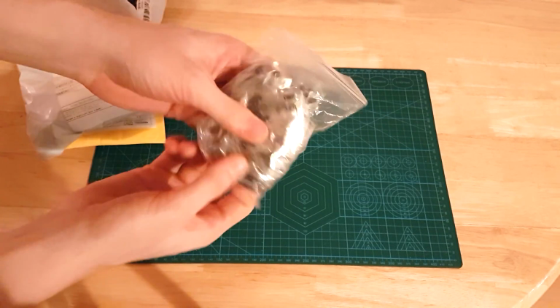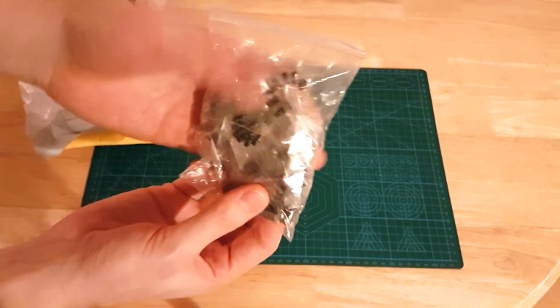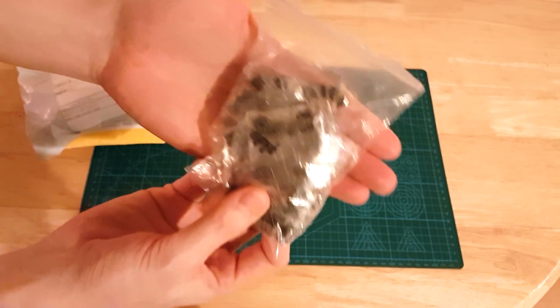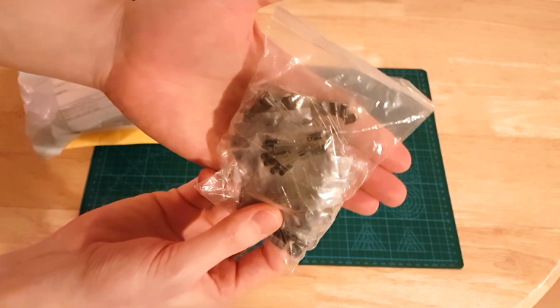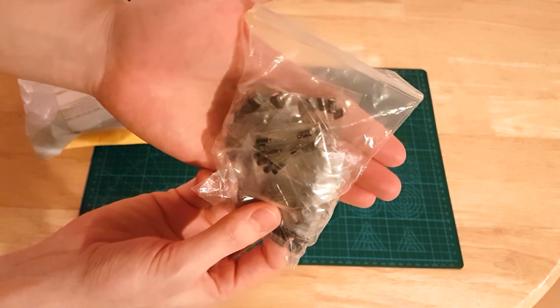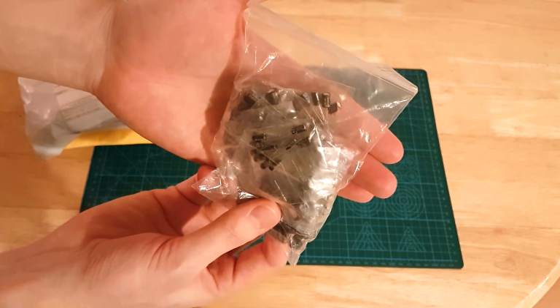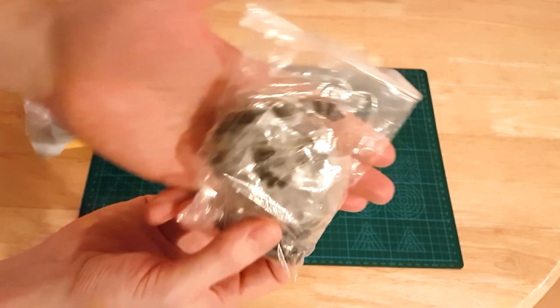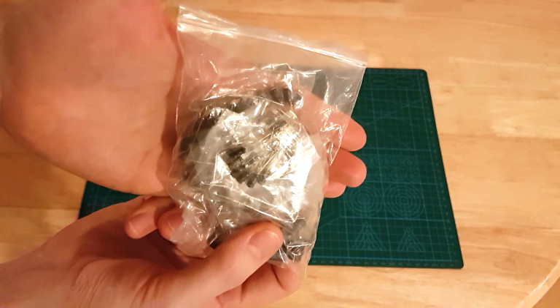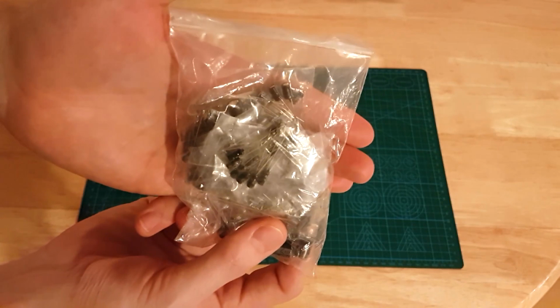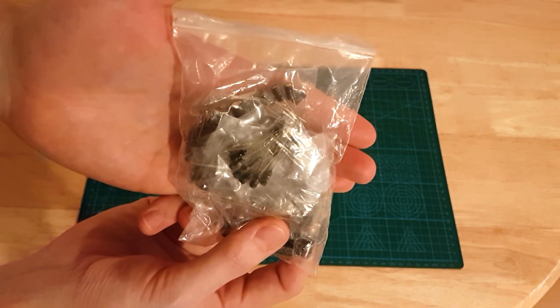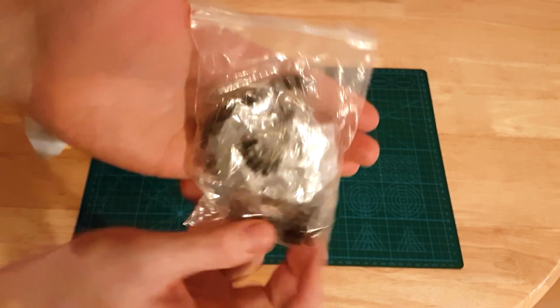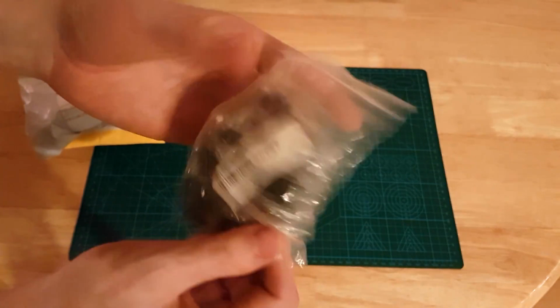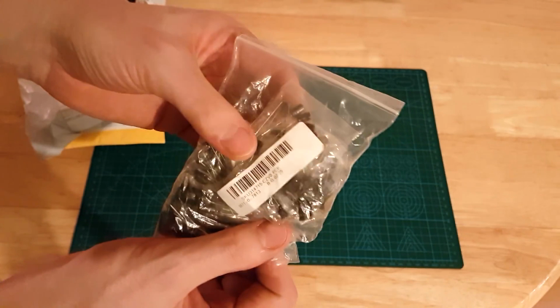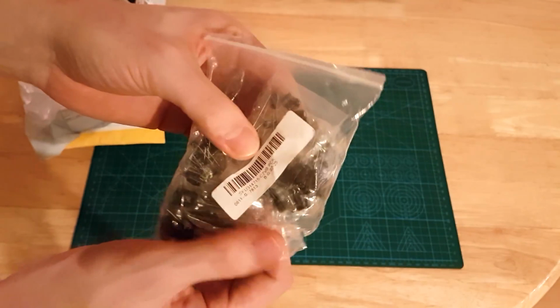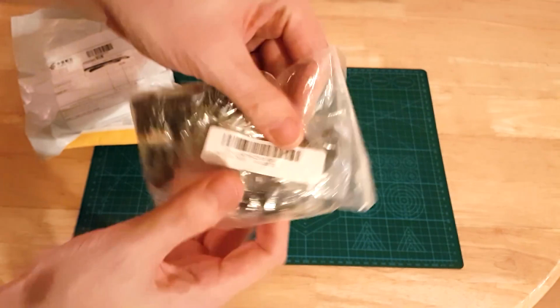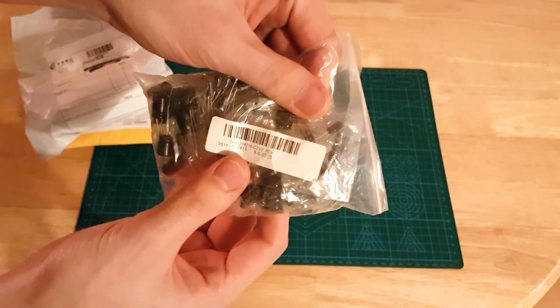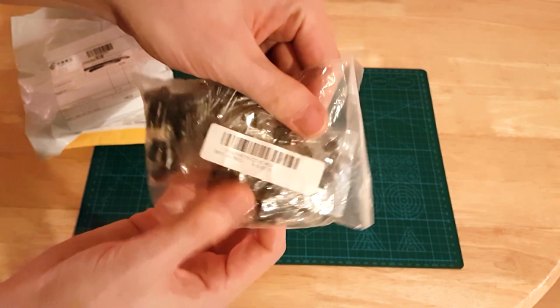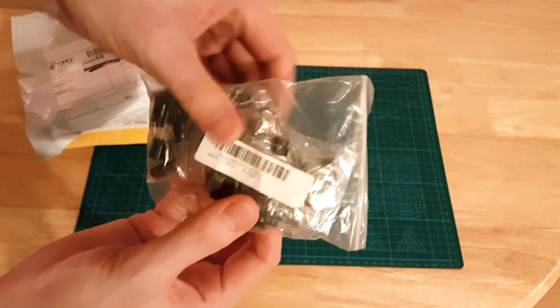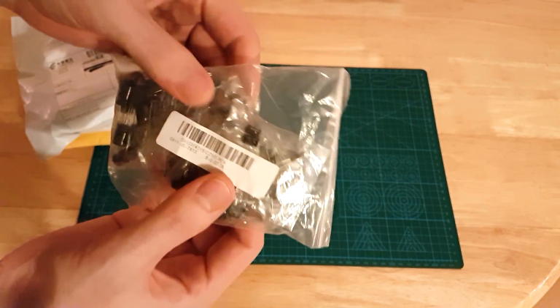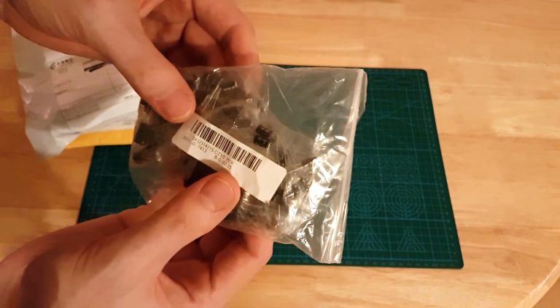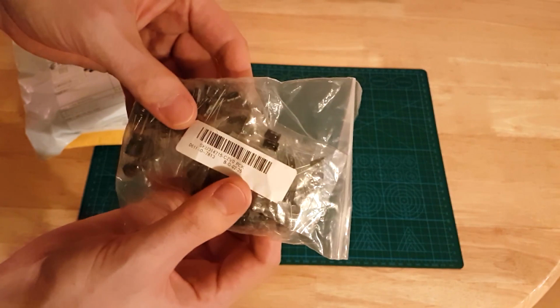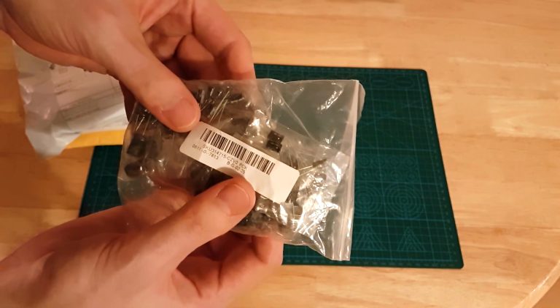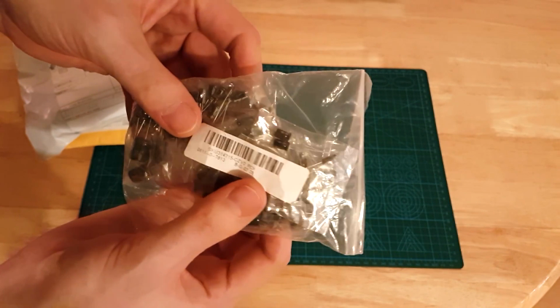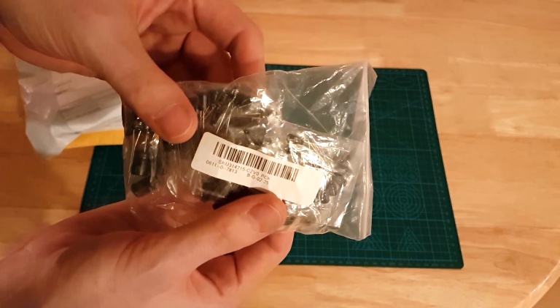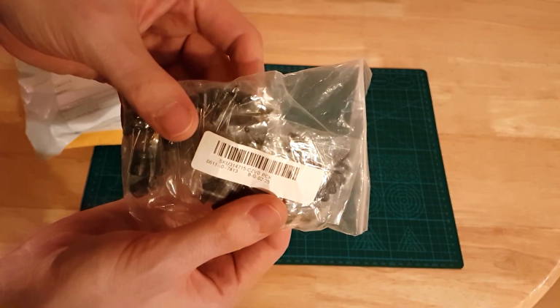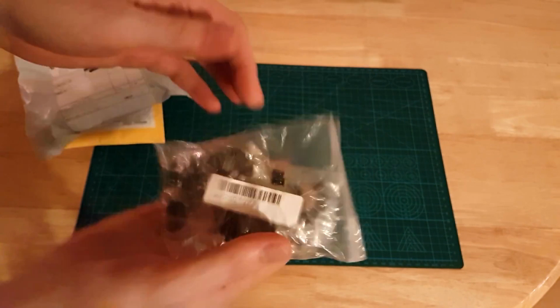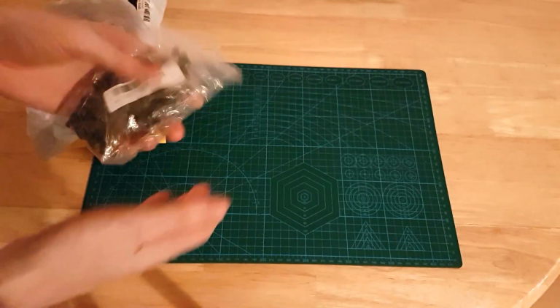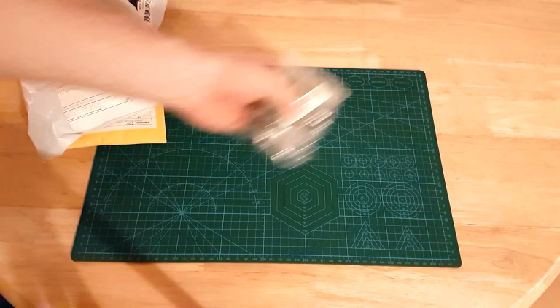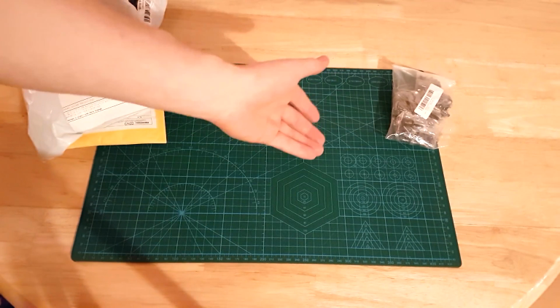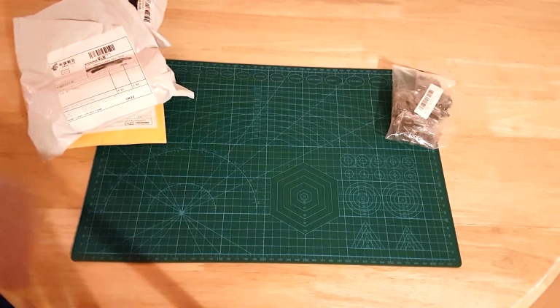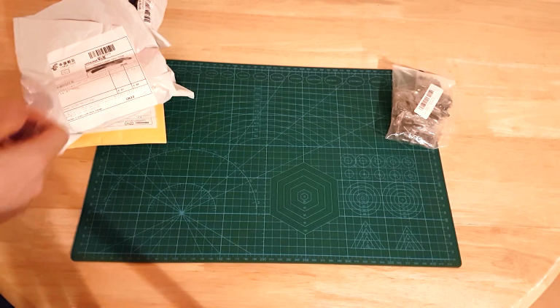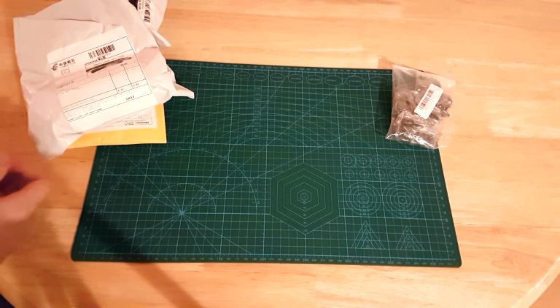It's a bag of capacitors — just various sizes. Needed some capacitors for various projects and it's always handy to have them in. Nothing special.